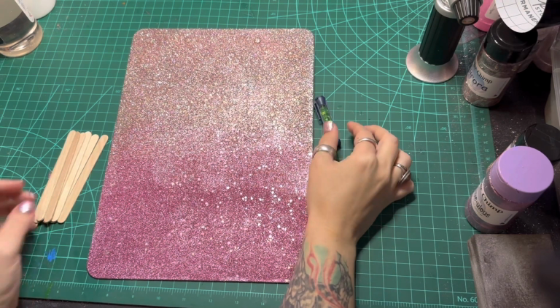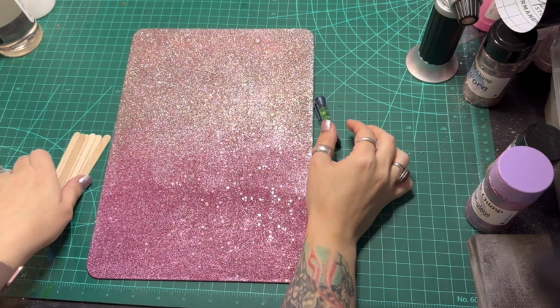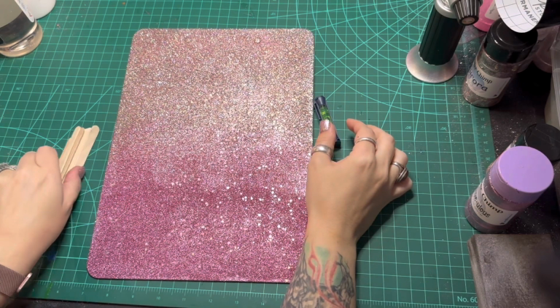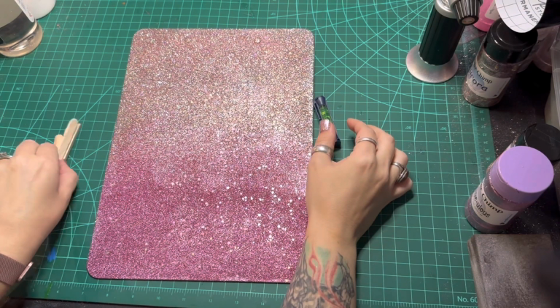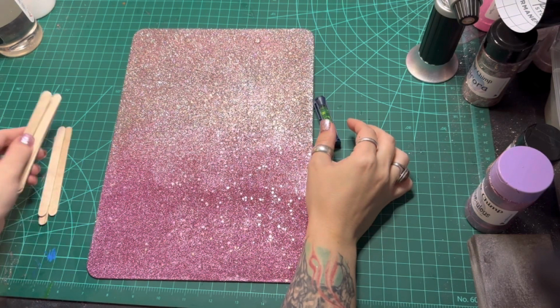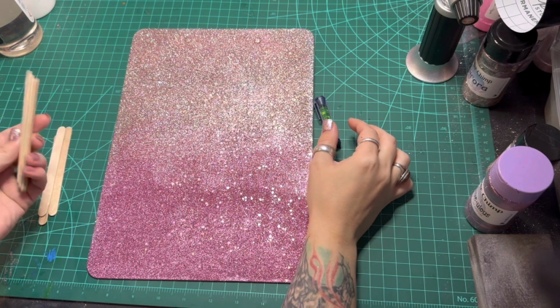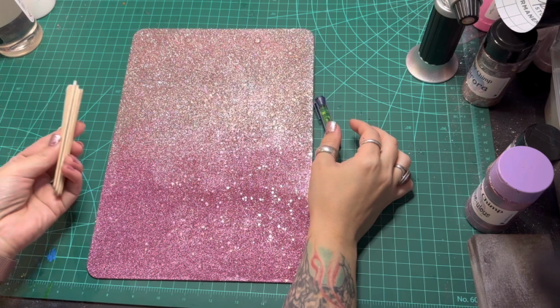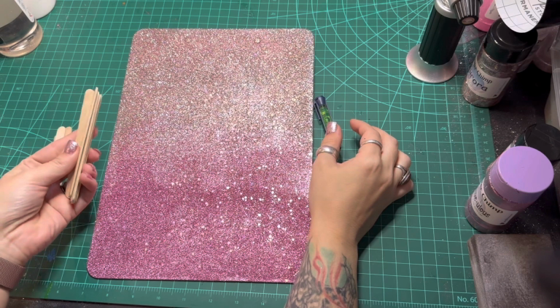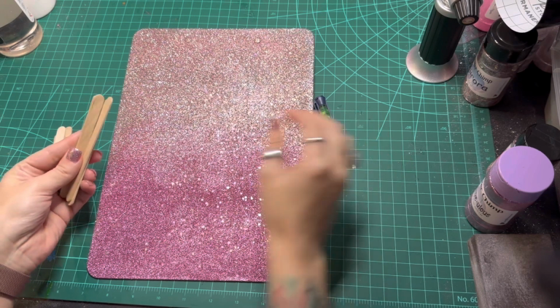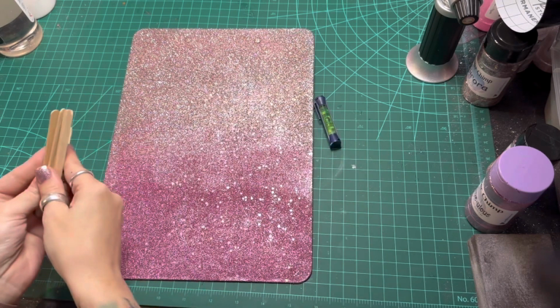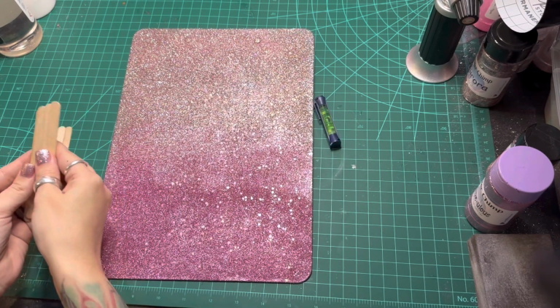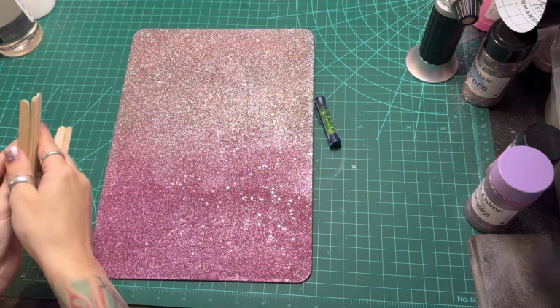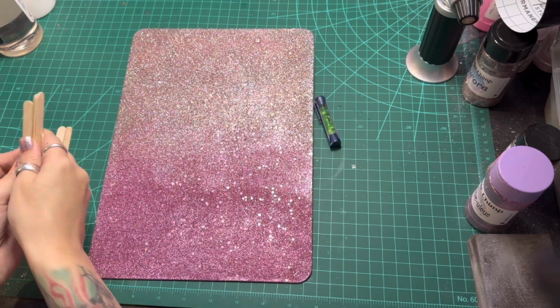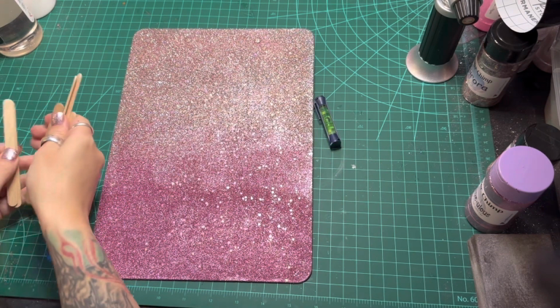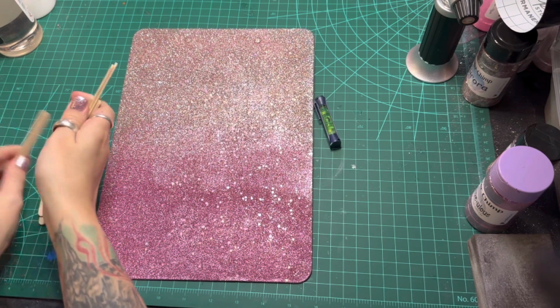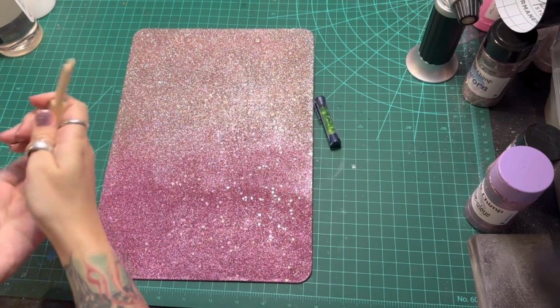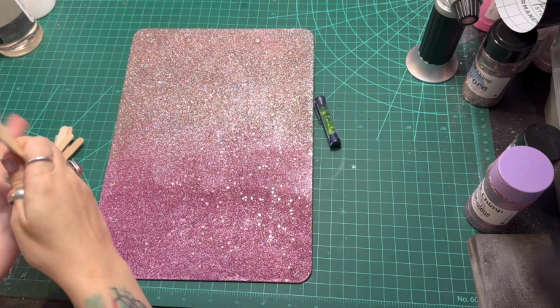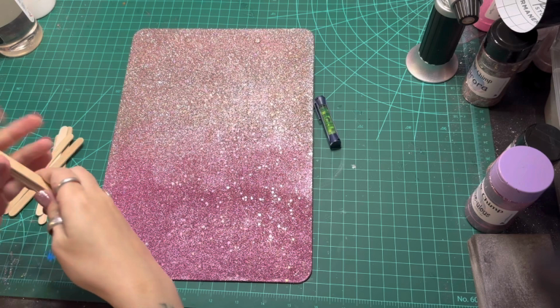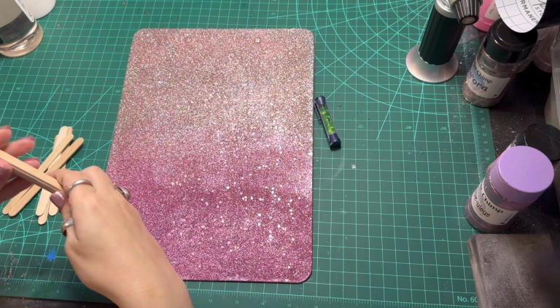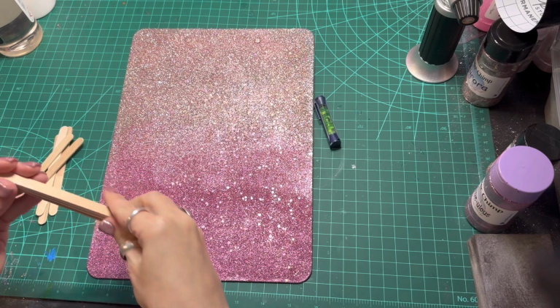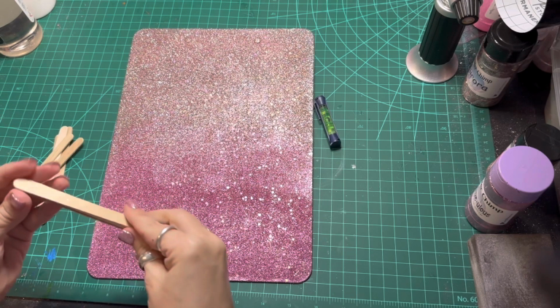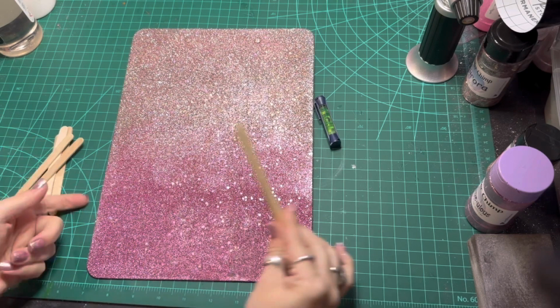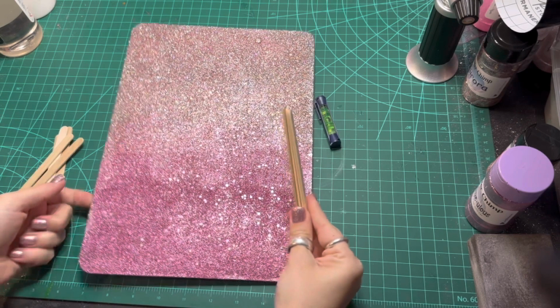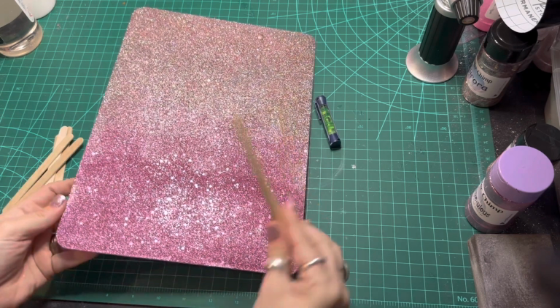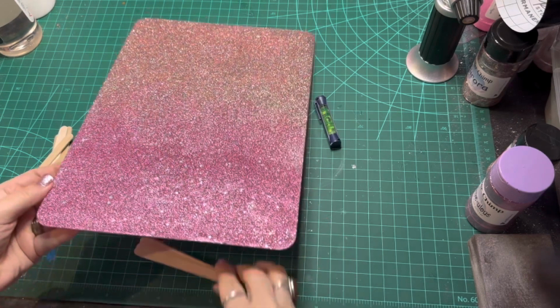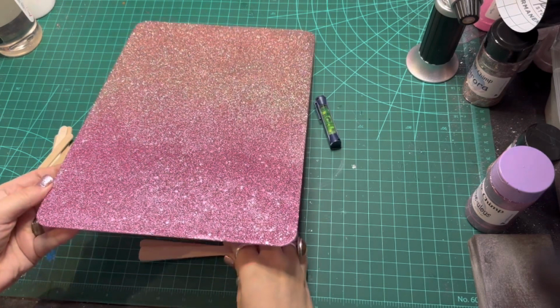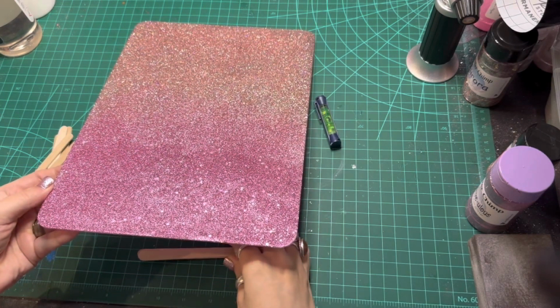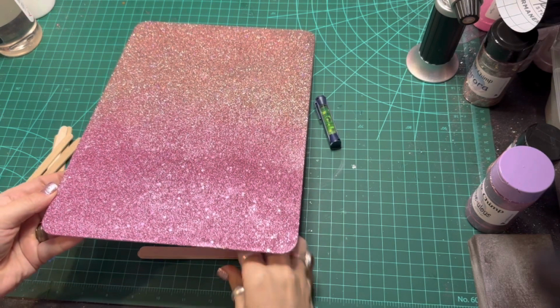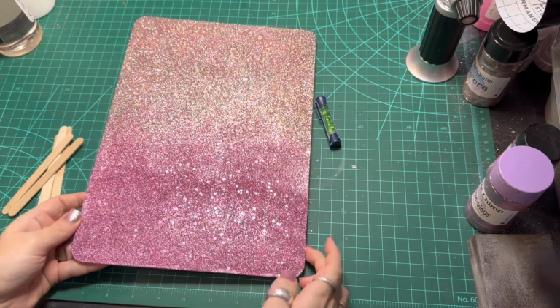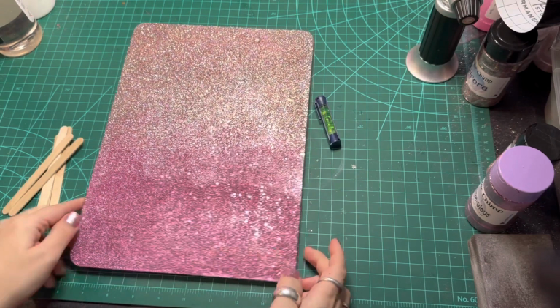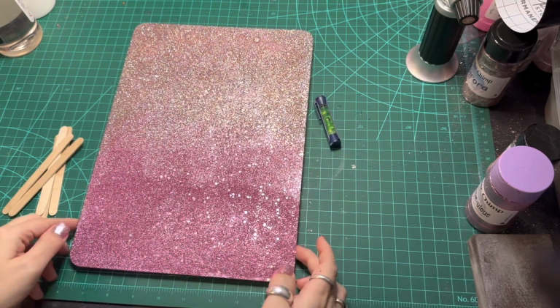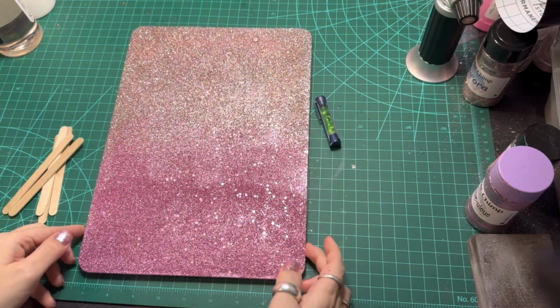I'm using this mini level that I got when I purchased my bone turner — I love this thing and use it all the time. I'm also using popsicle sticks to stack underneath the clipboard to help make it level. If I didn't do this, the epoxy would just slide and pool on my work surface, which would make me super sad.